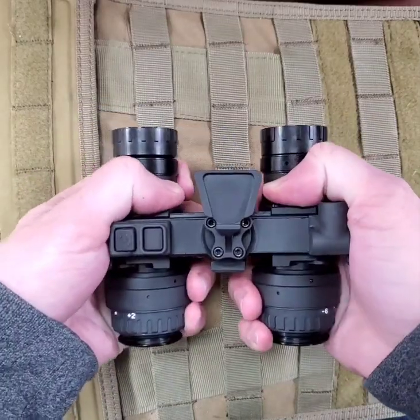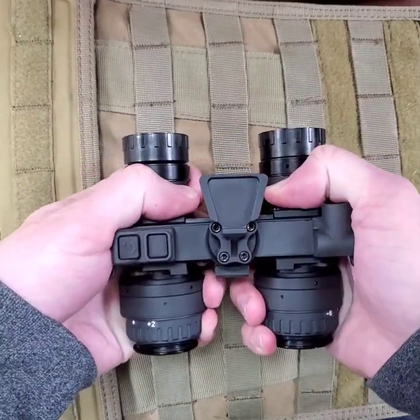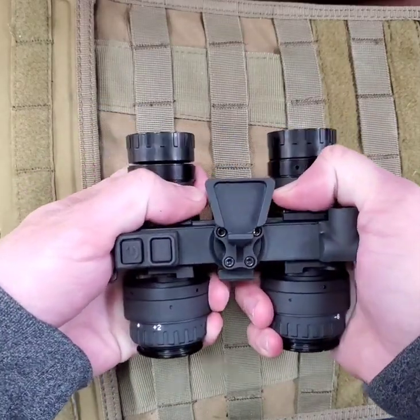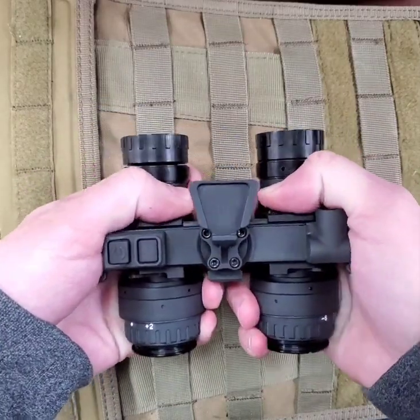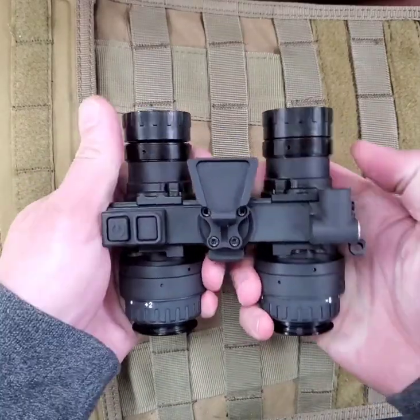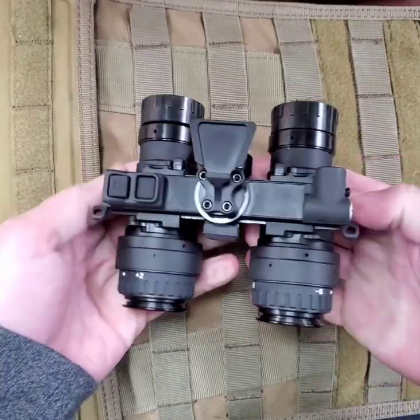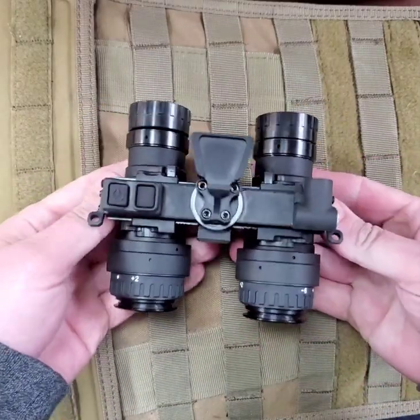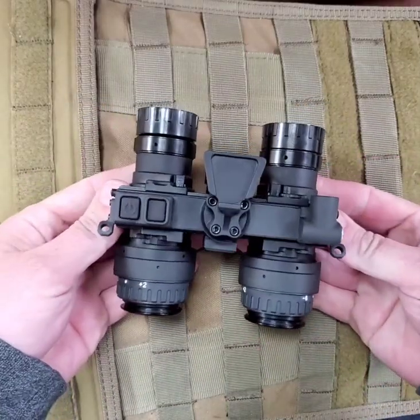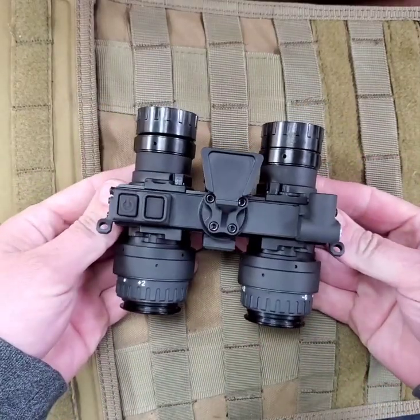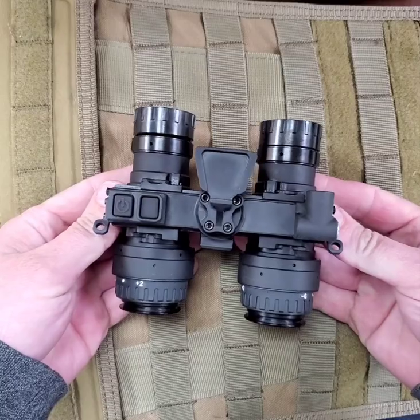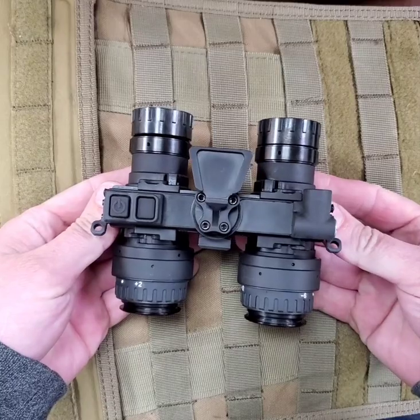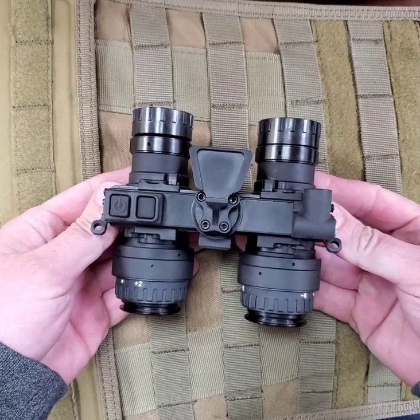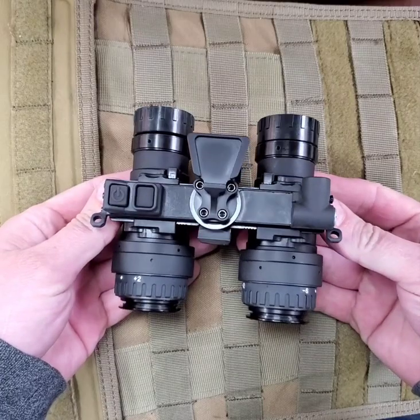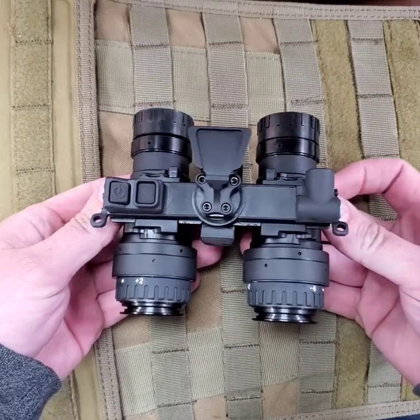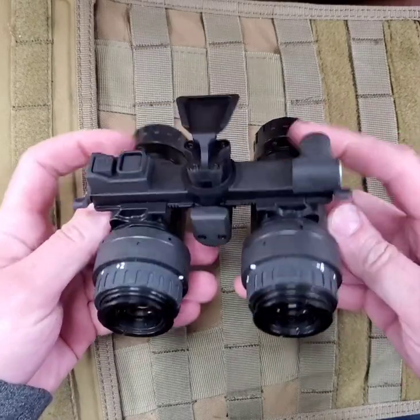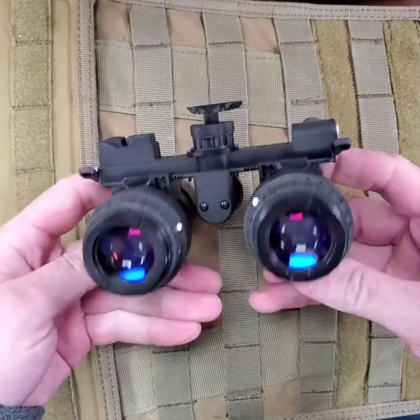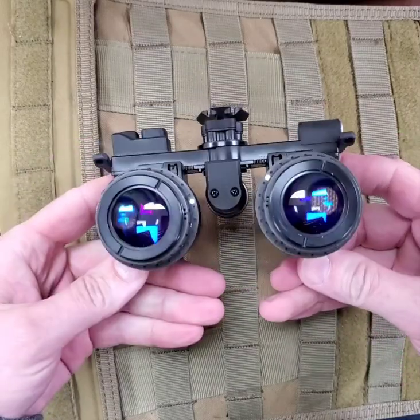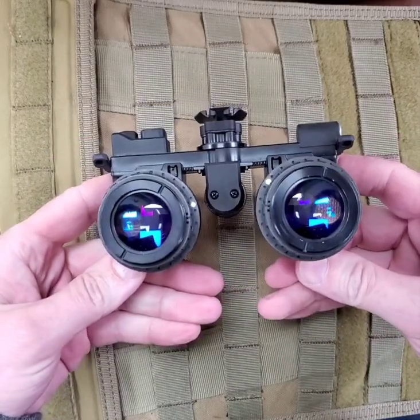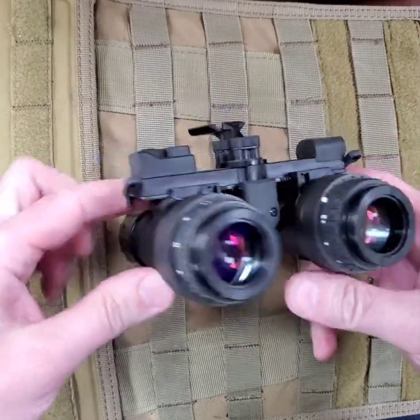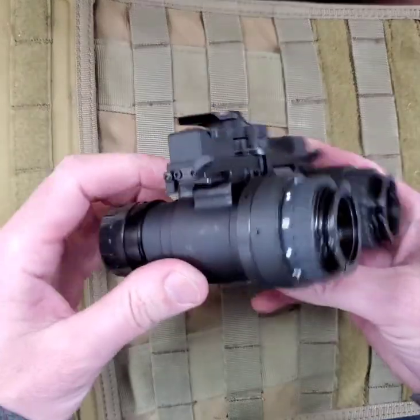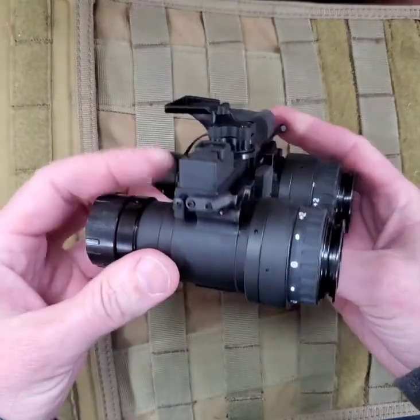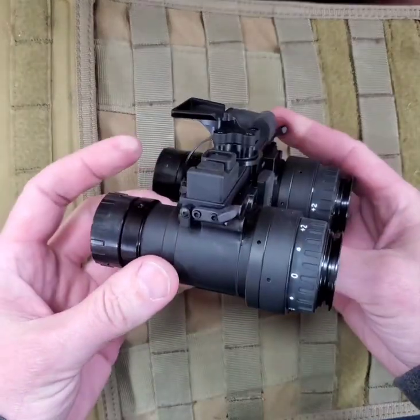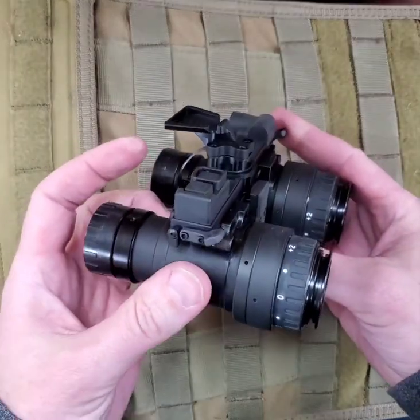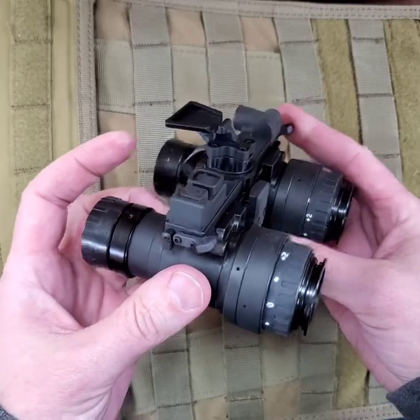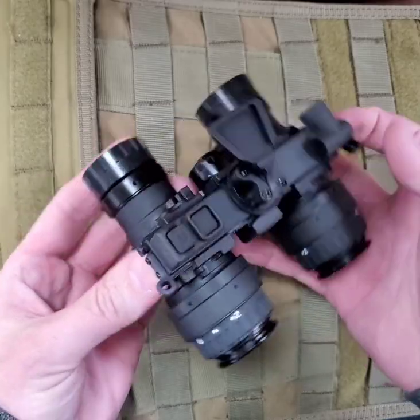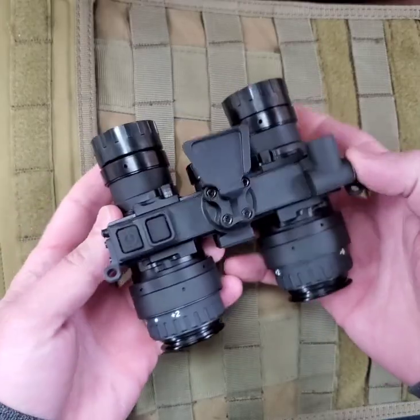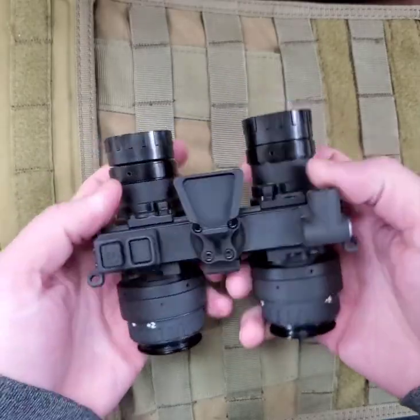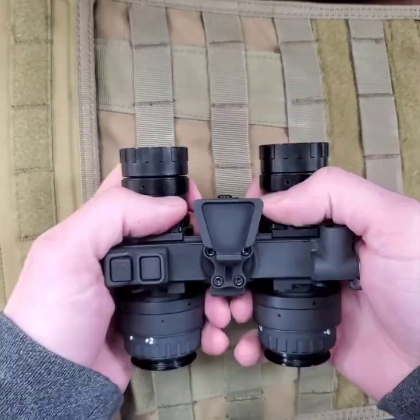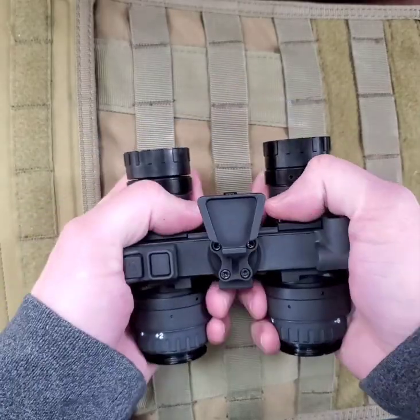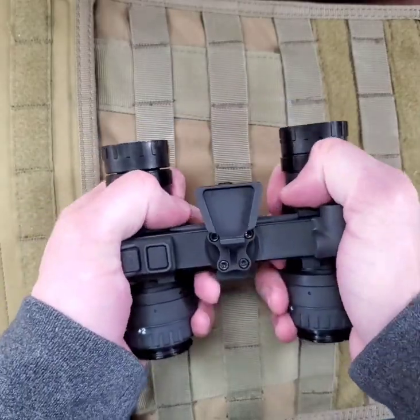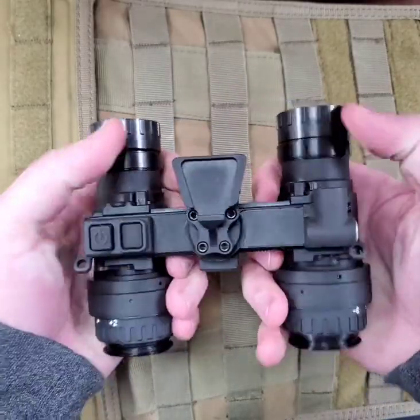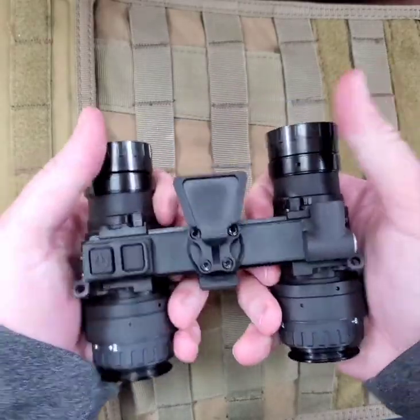The RP-NVG allows the user to have the best of both worlds and be ready for any situation. When in the wide angle configuration, the user's eyes adapt very quickly to the wide overlapping field of view.